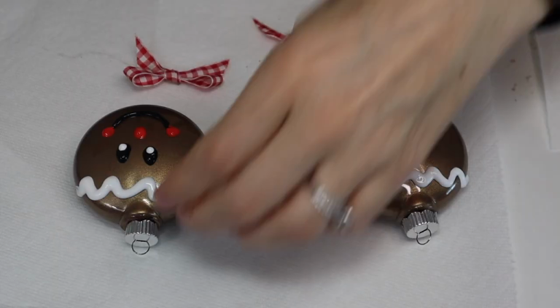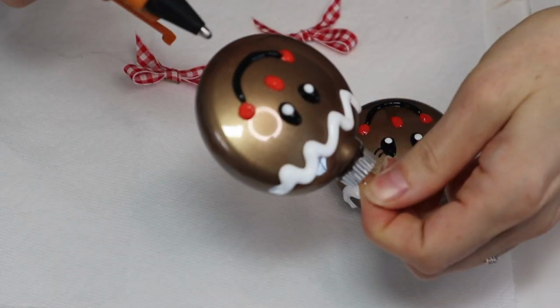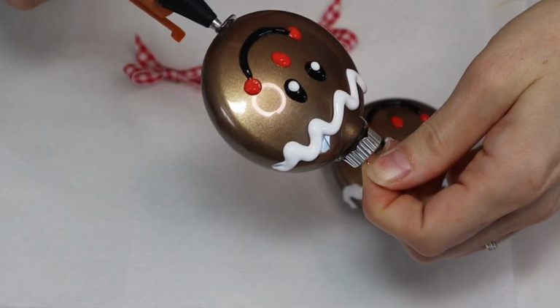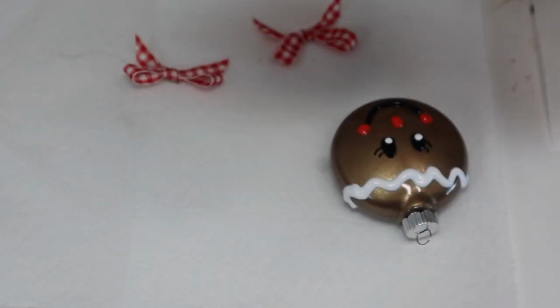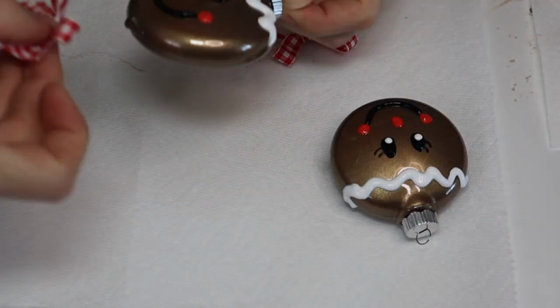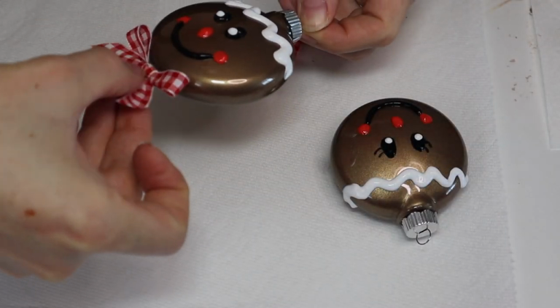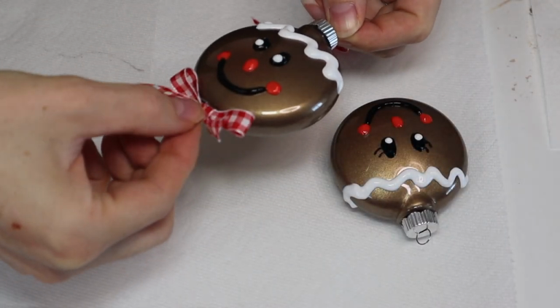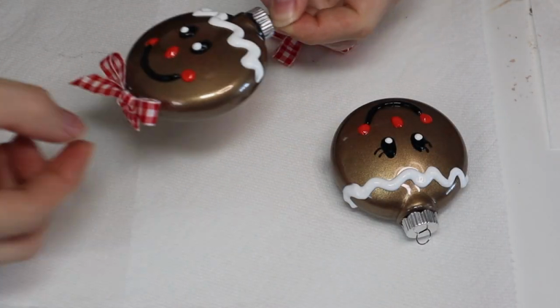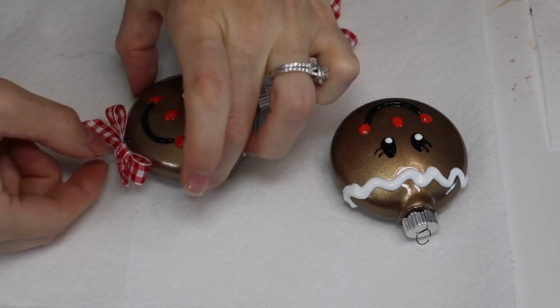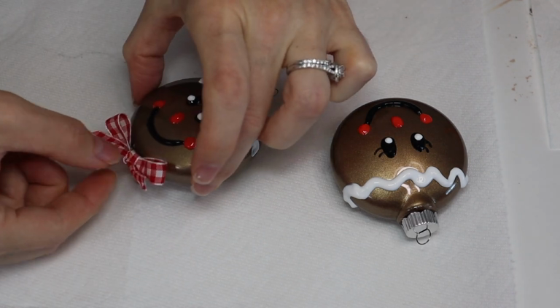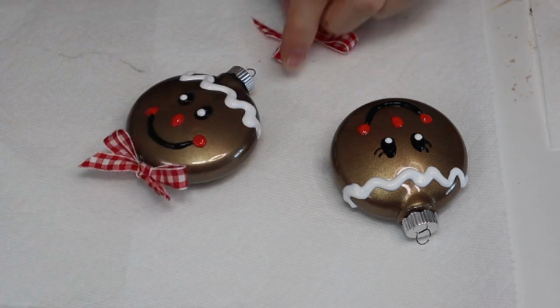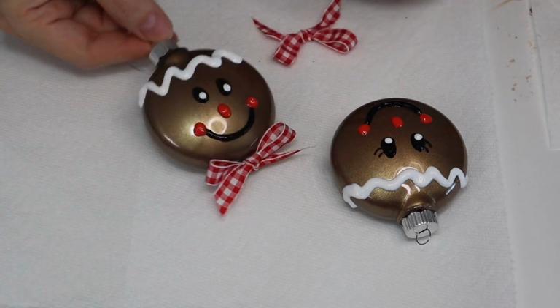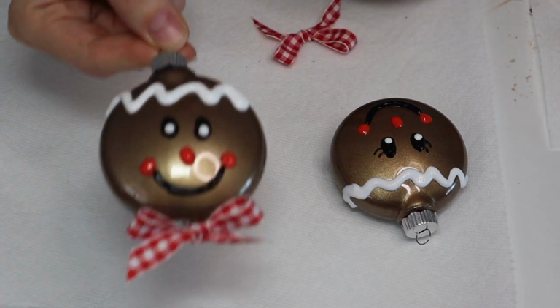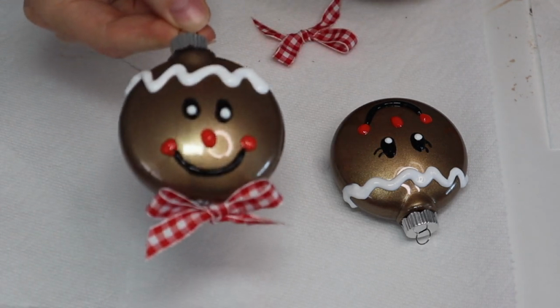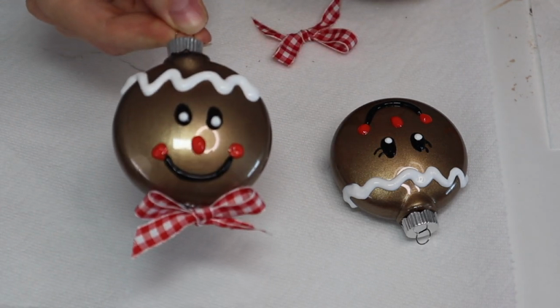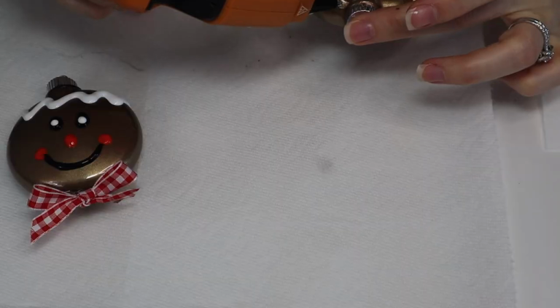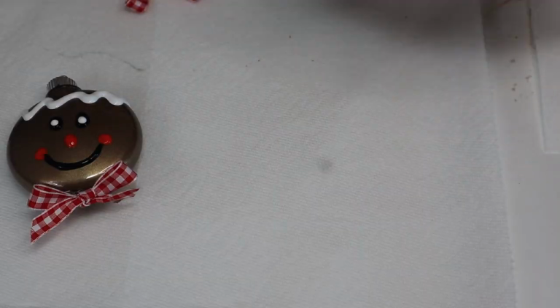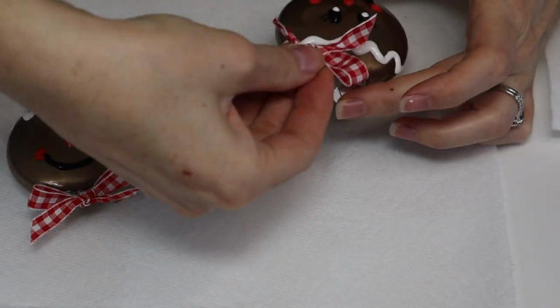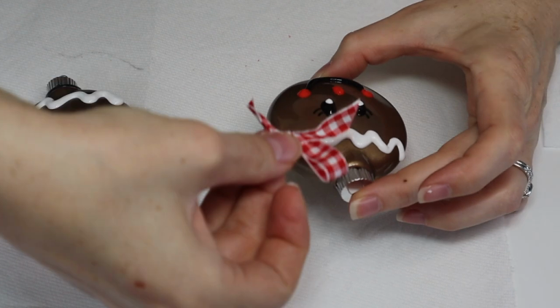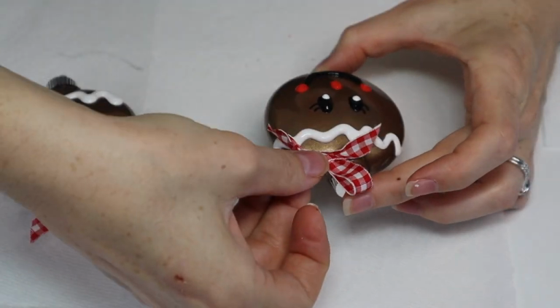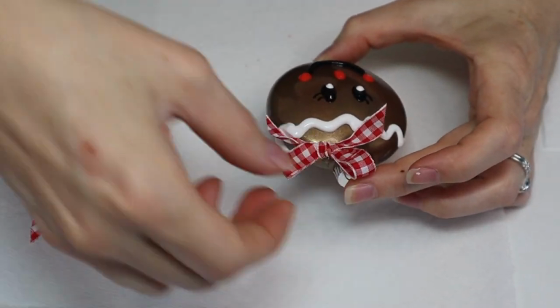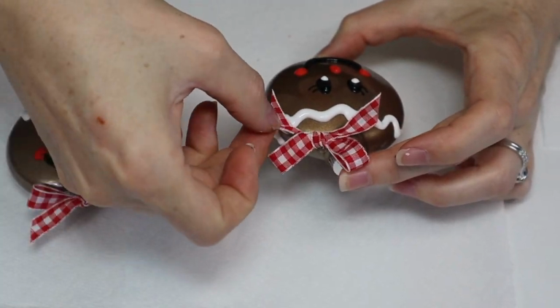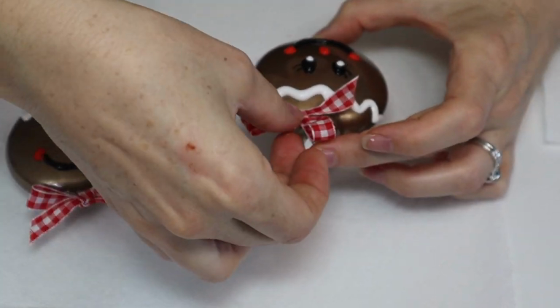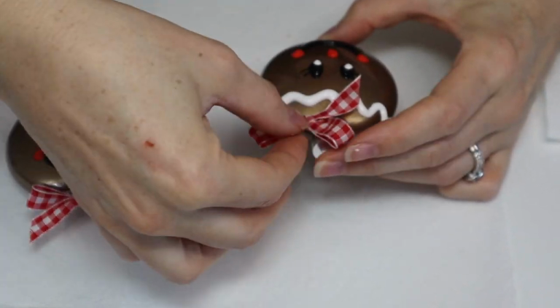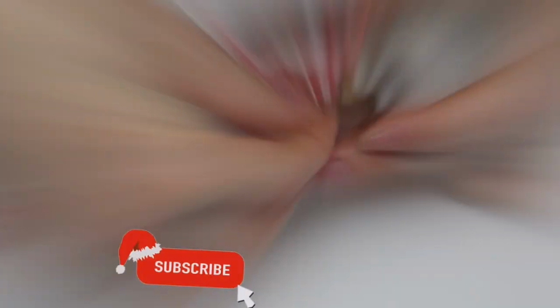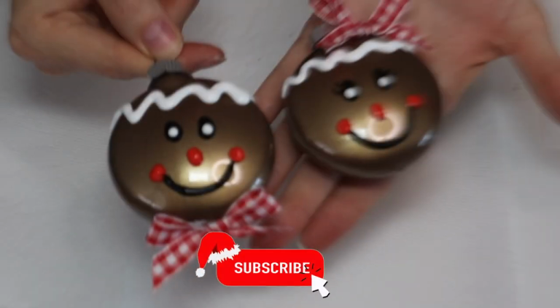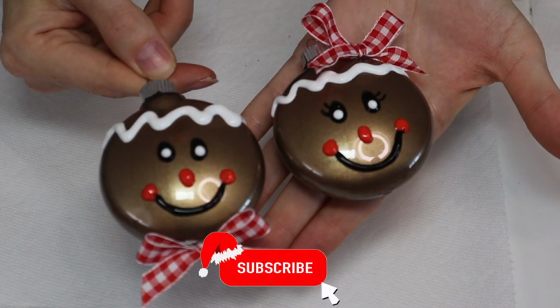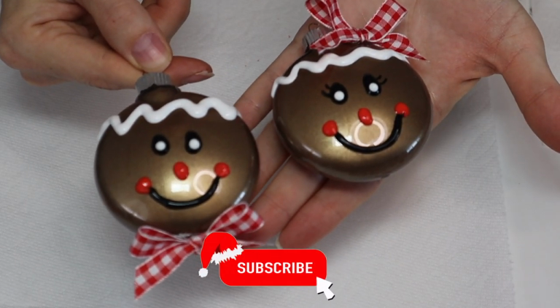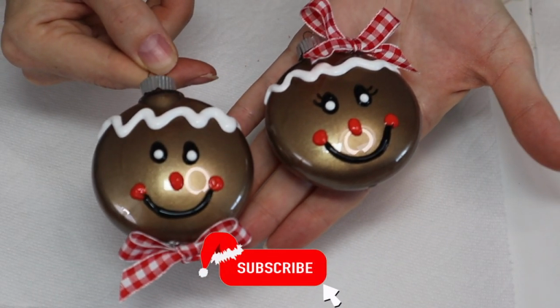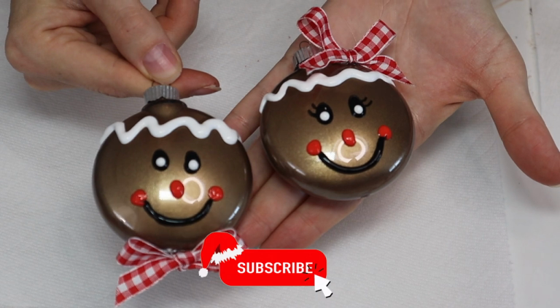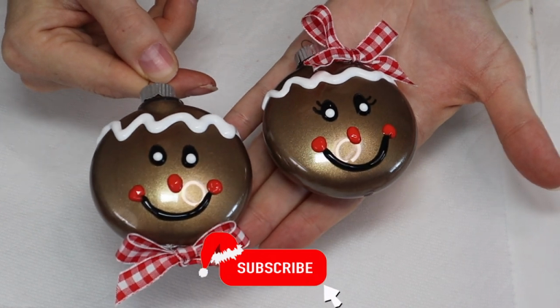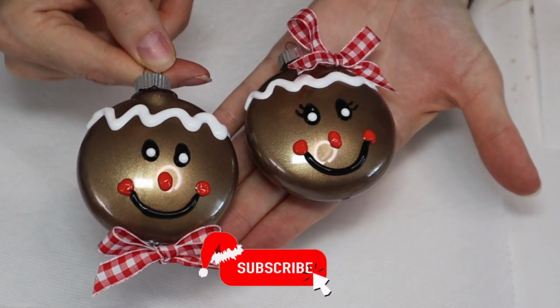Now we're going to add our bows. I'm putting the bow on the bottom for the boy, kind of like a little bow tie, and then the bow on the girl goes on the top of her head at an angle to look like a bow in her hair. And this is what they look like — super cute, love these so much.